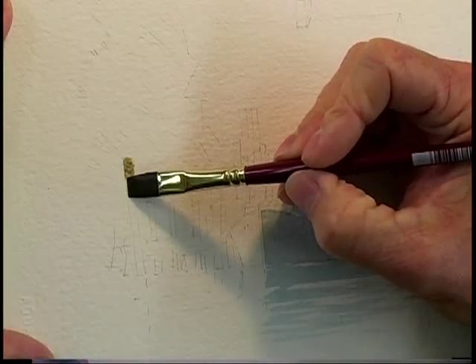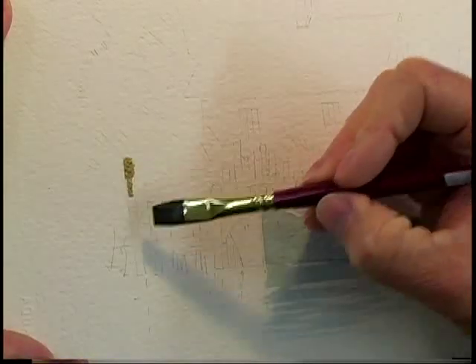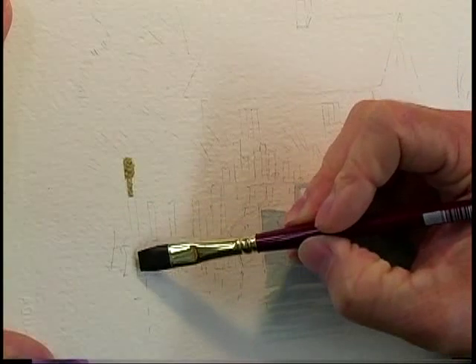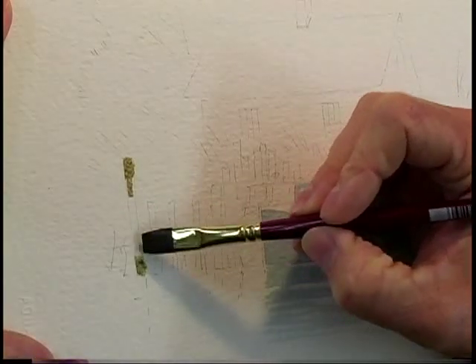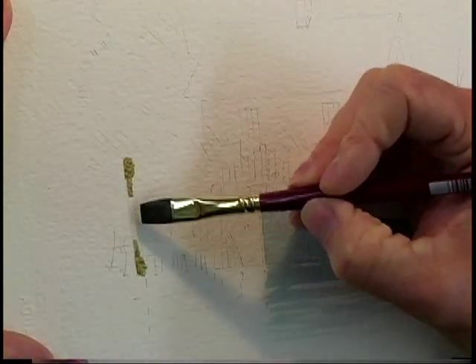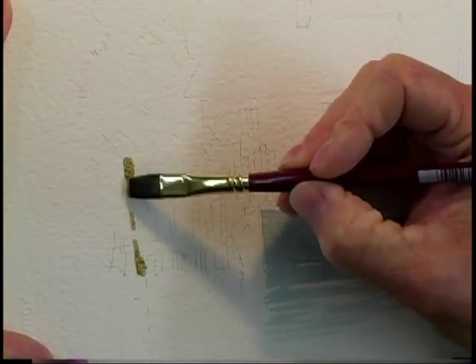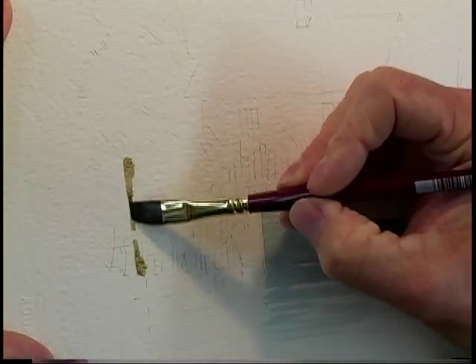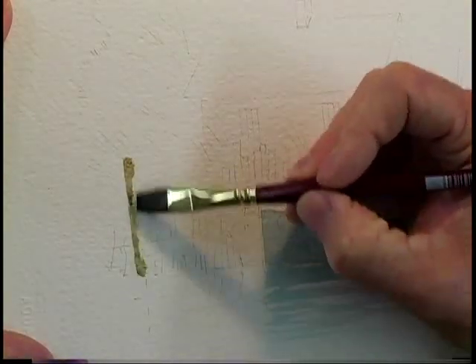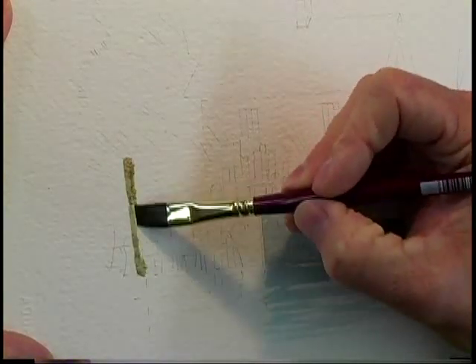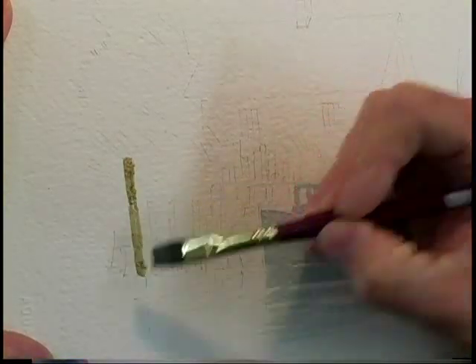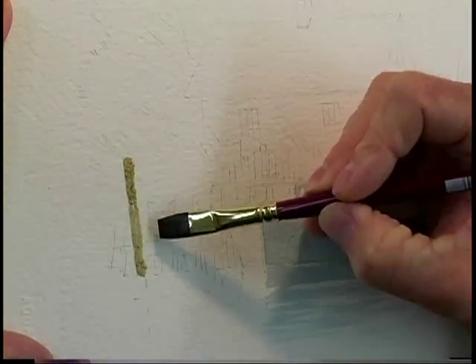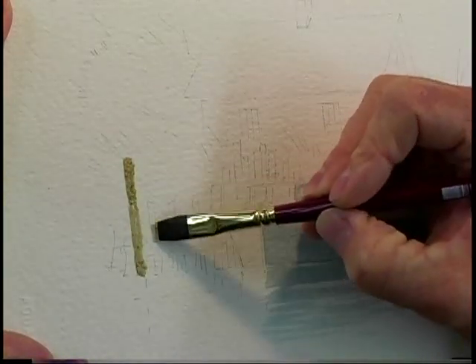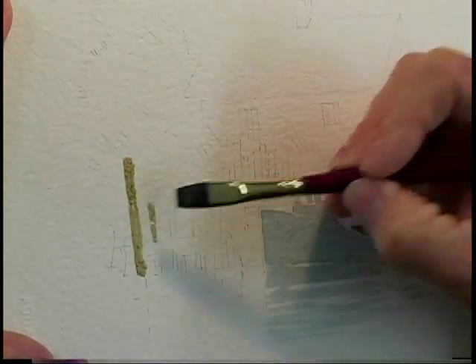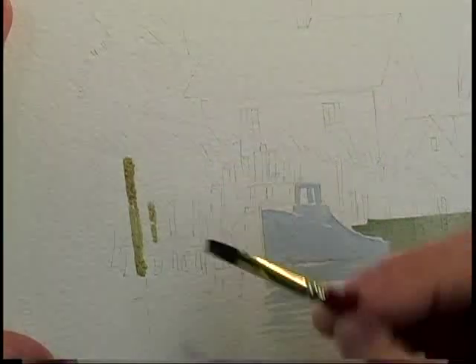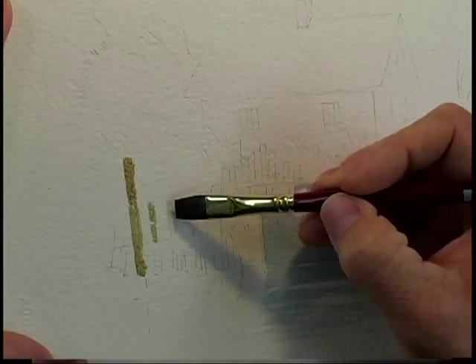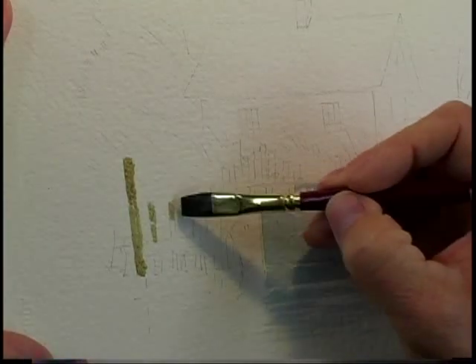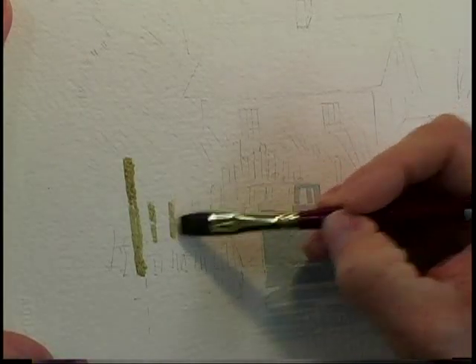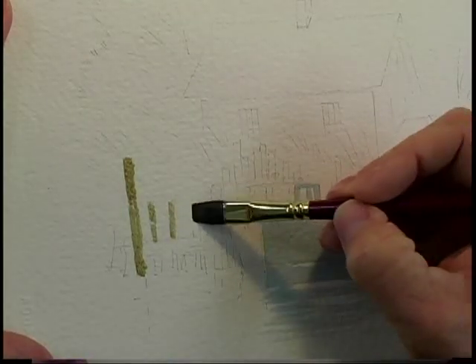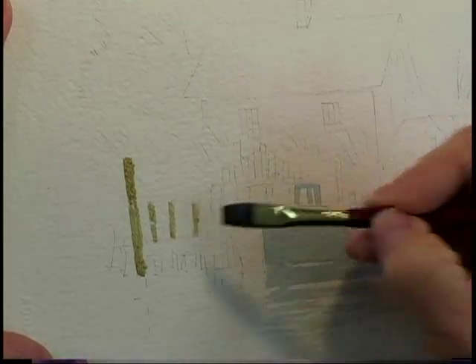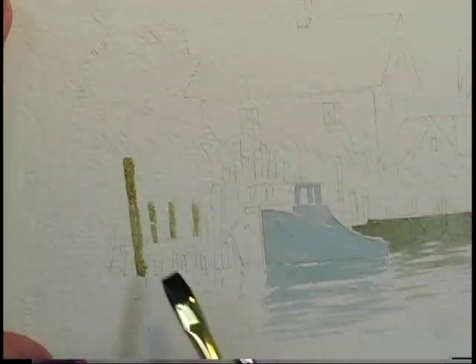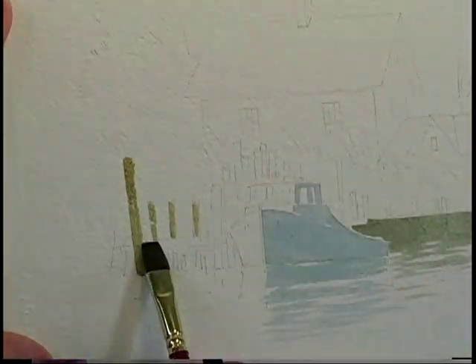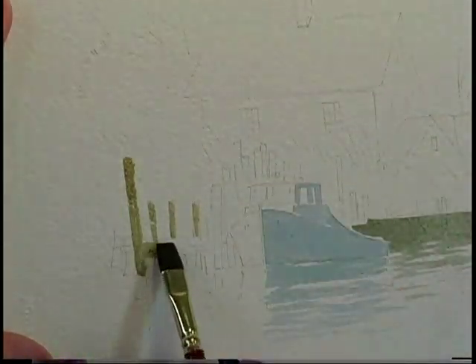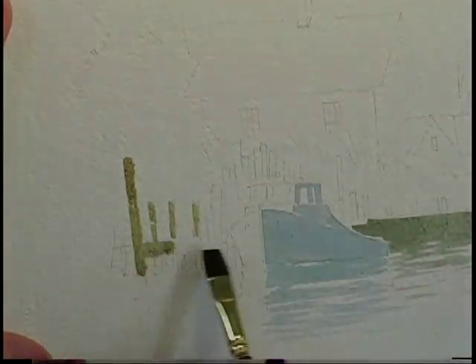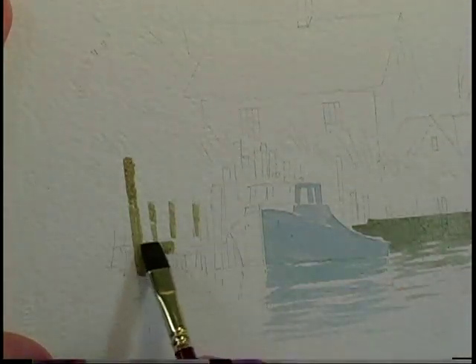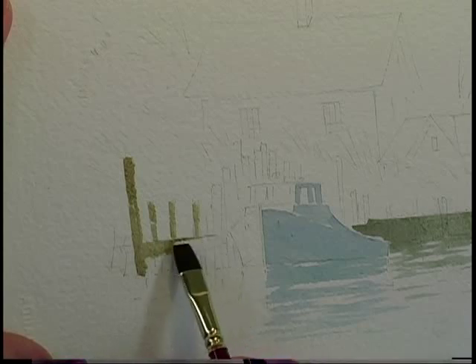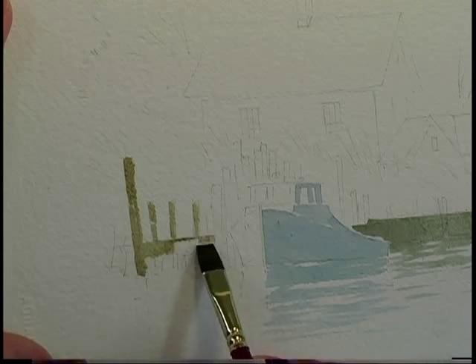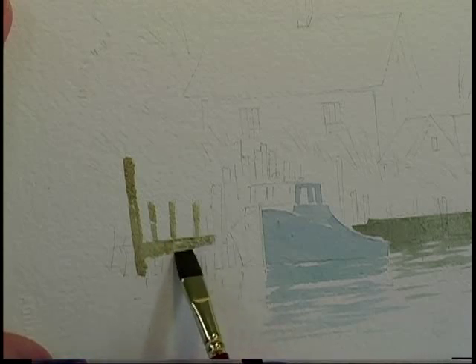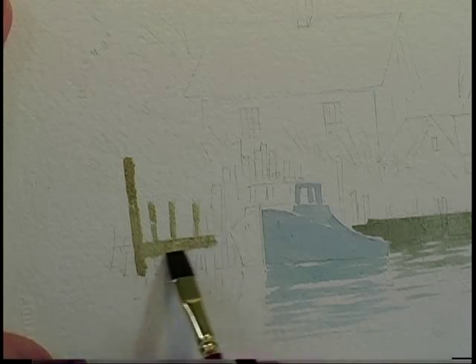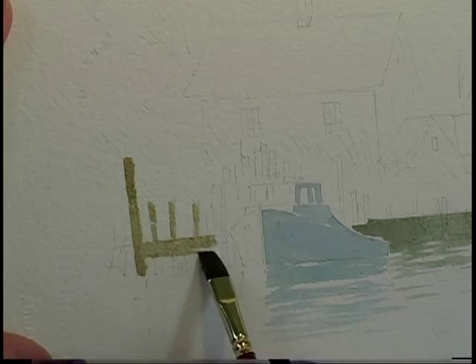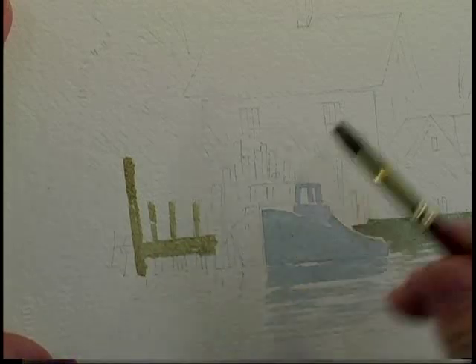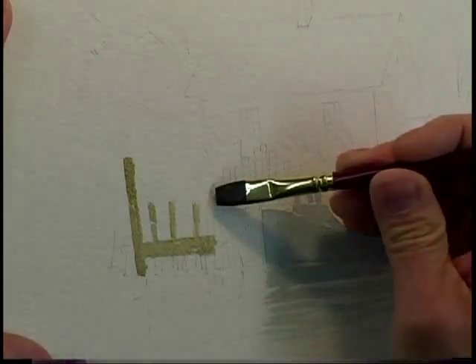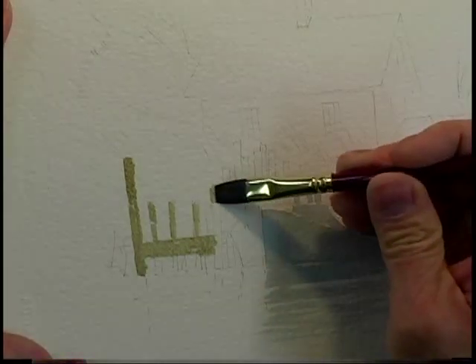This type of work can be considered a color study. There are times when you can start a painting like this on the spot, and it can be considered a pre-sketch for a more detailed work at a later date.